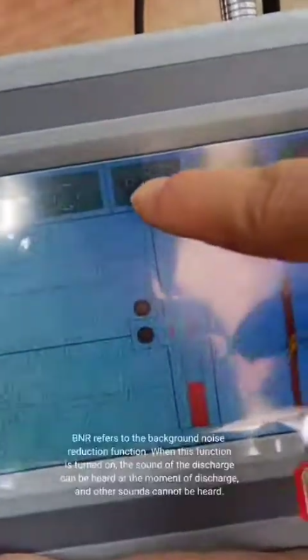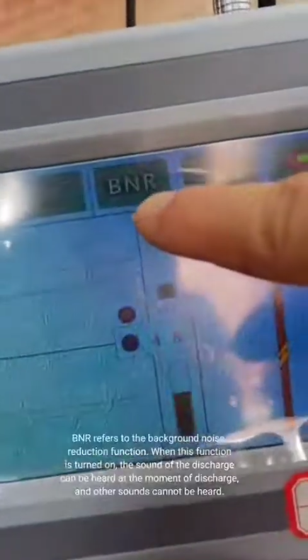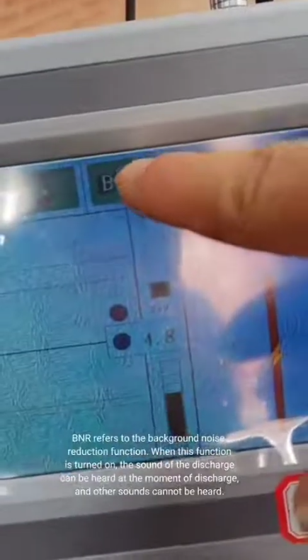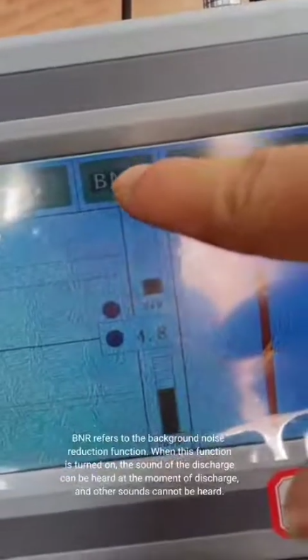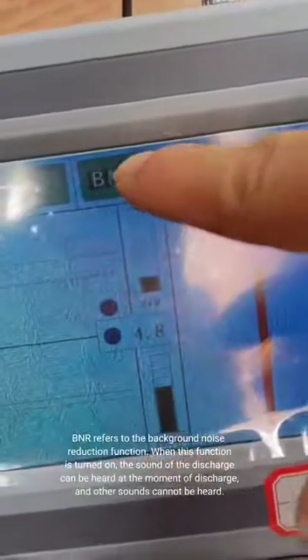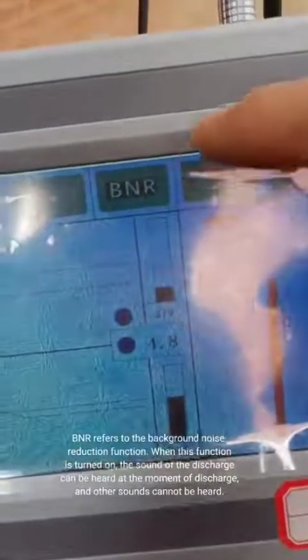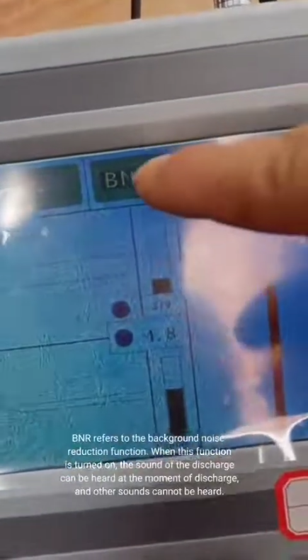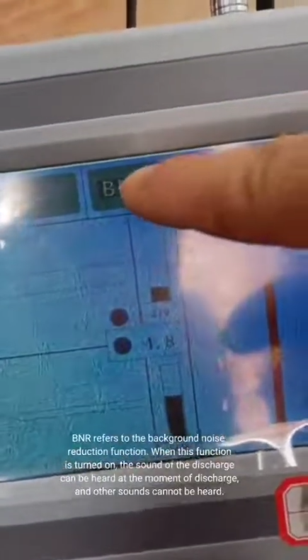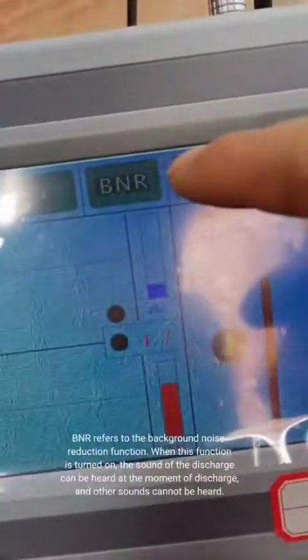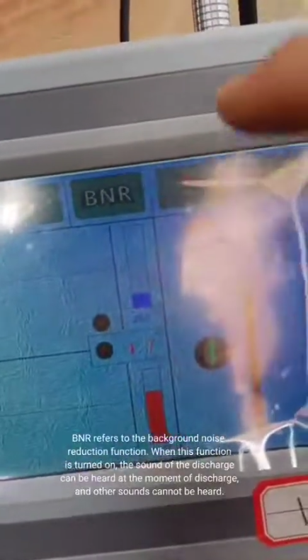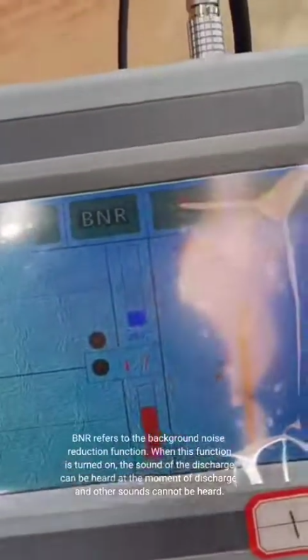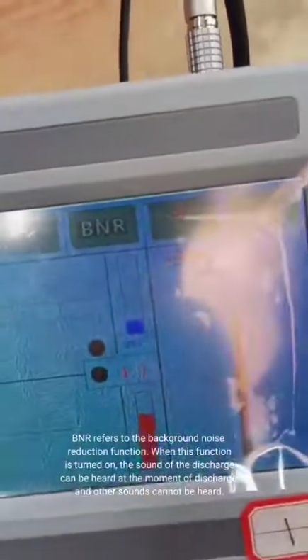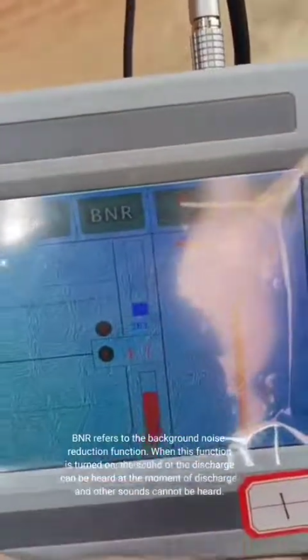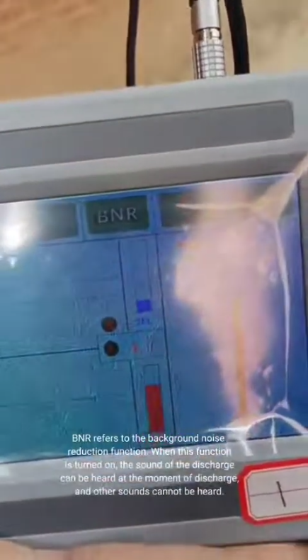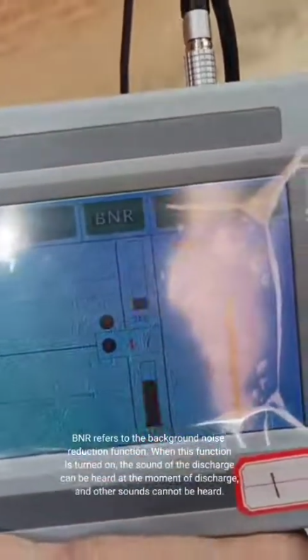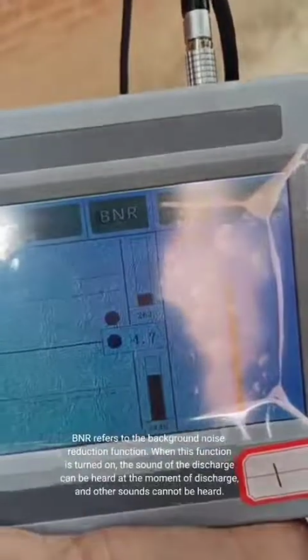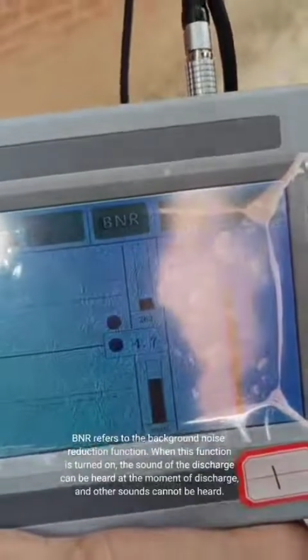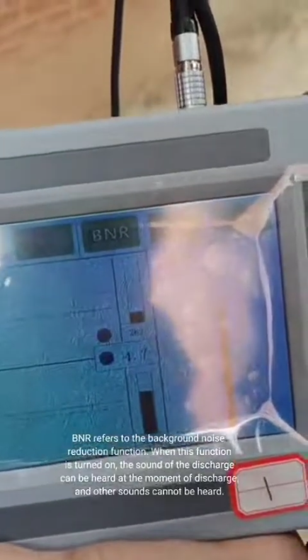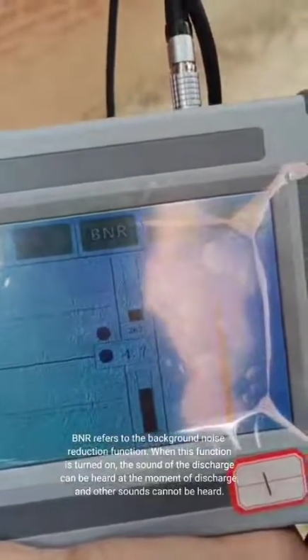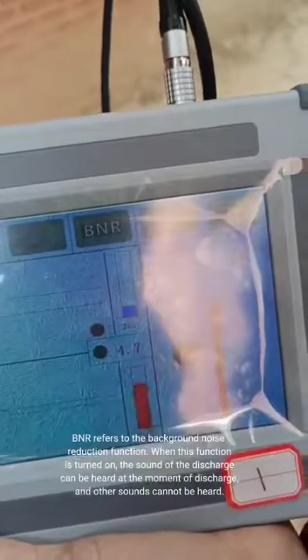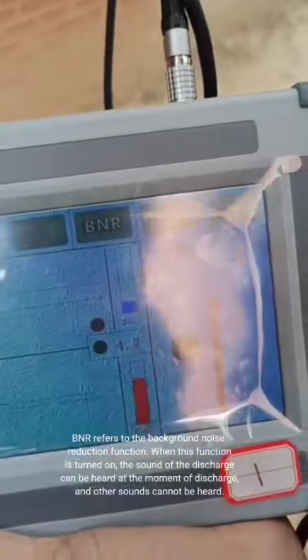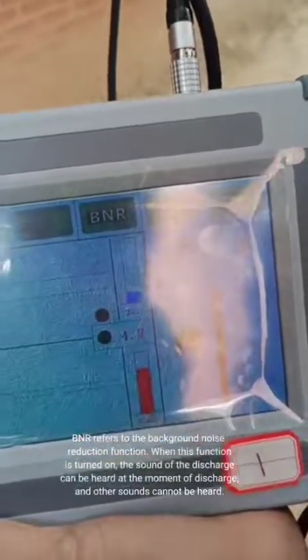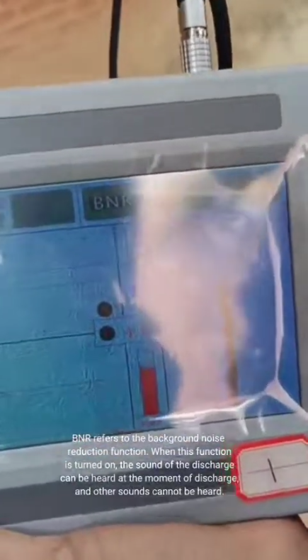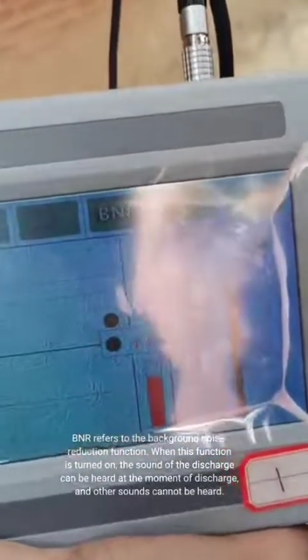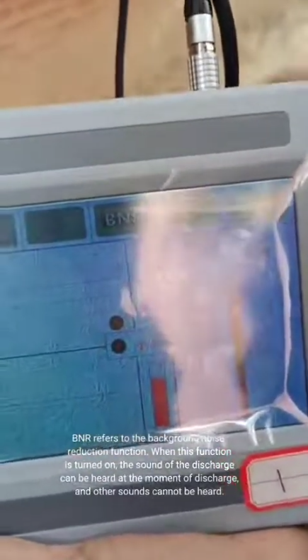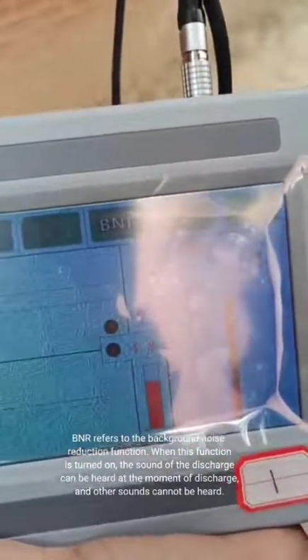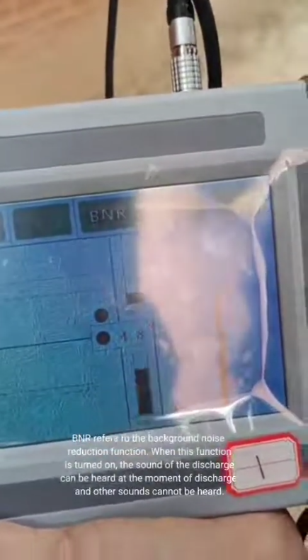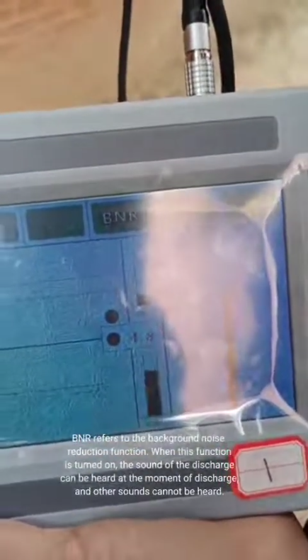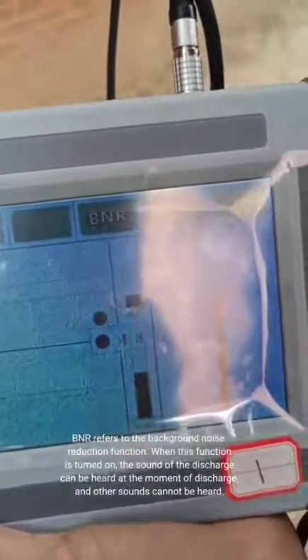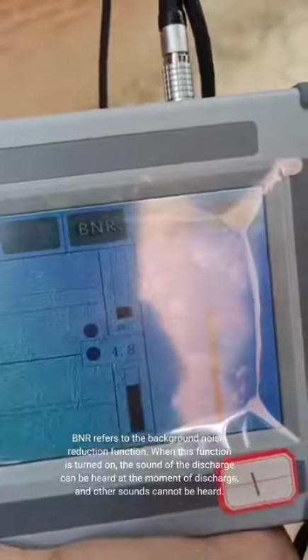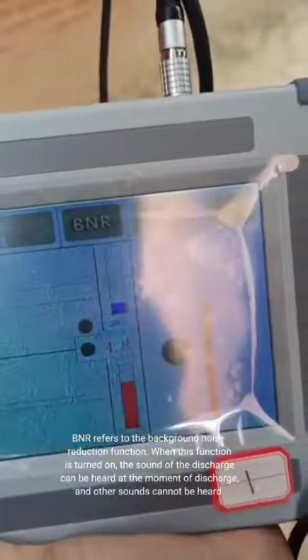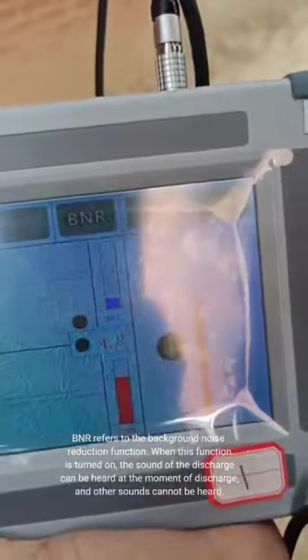DNR refers to the background noise reduction function. When this function is turned on, the sound of the discharge can be heard at the moment of discharge, and other sounds cannot be heard.